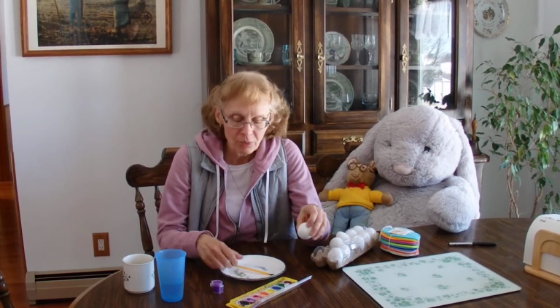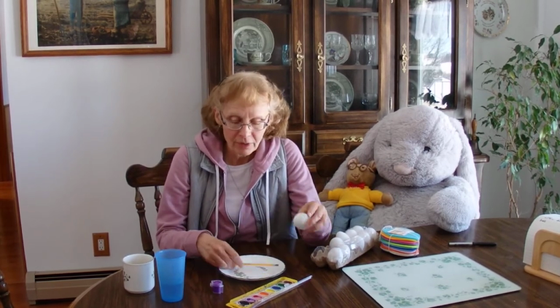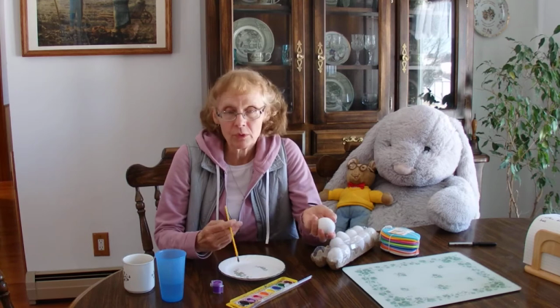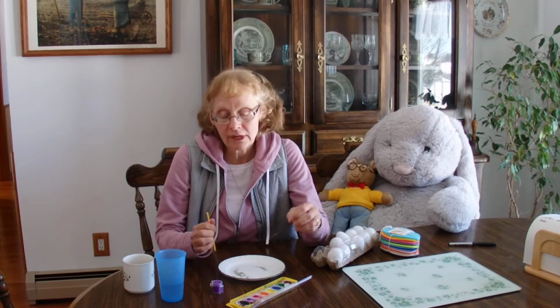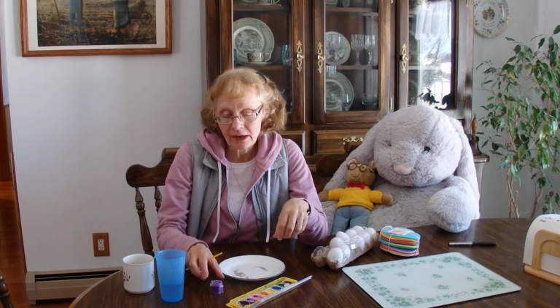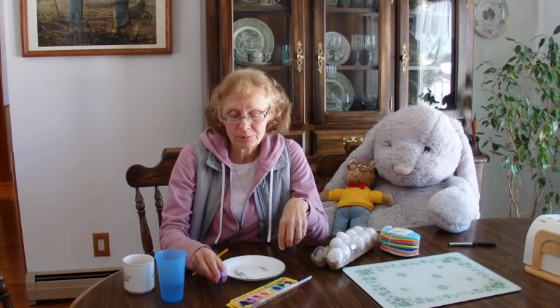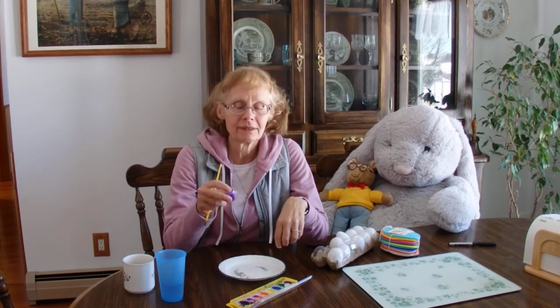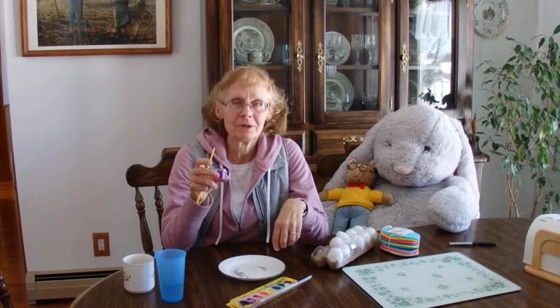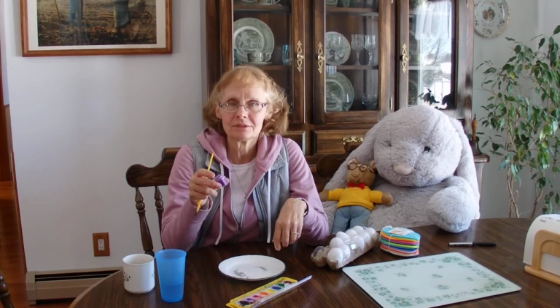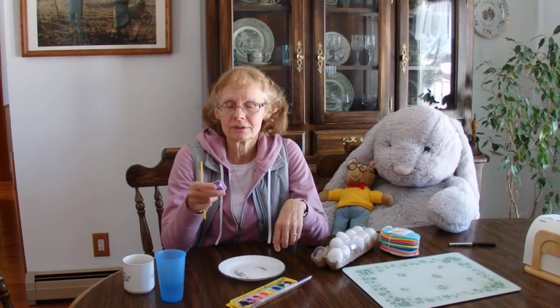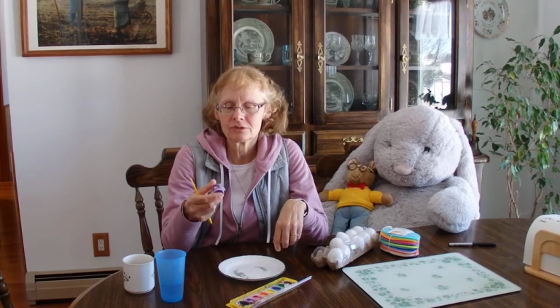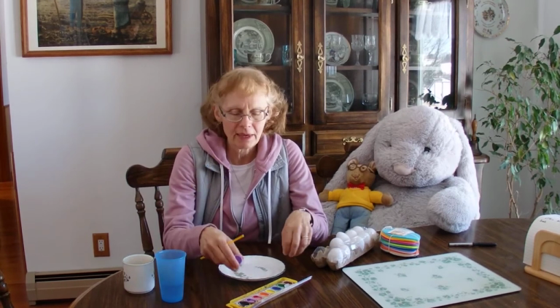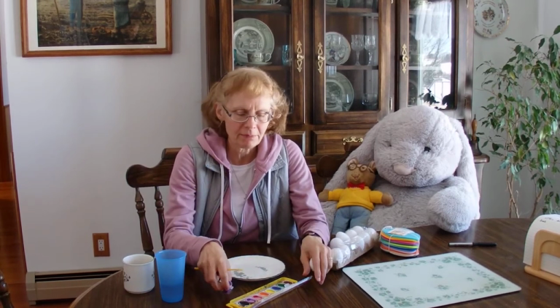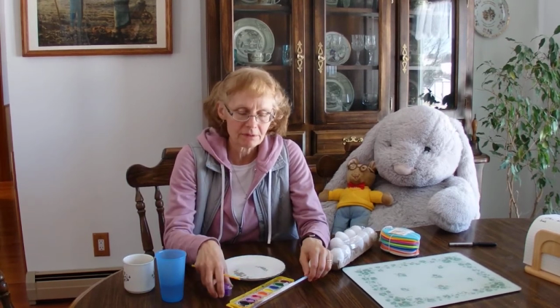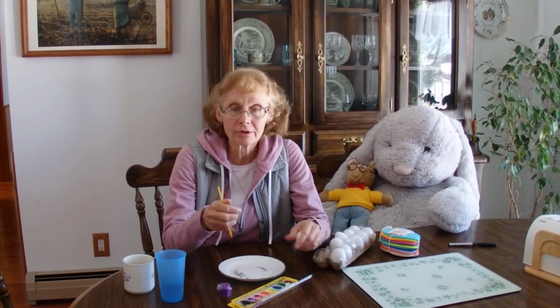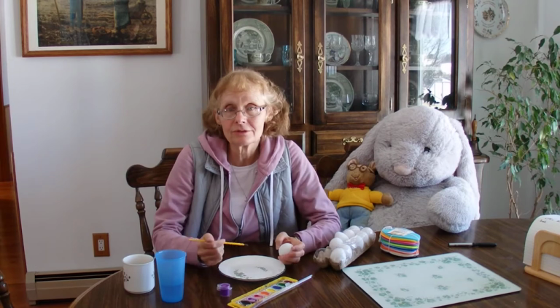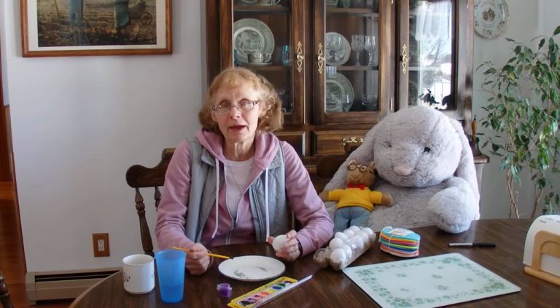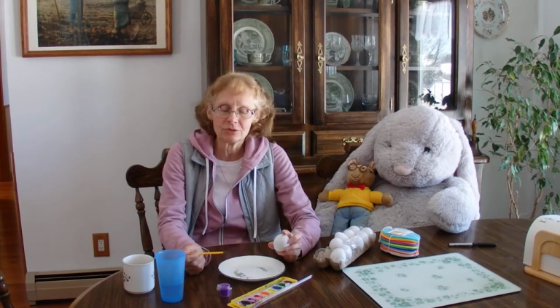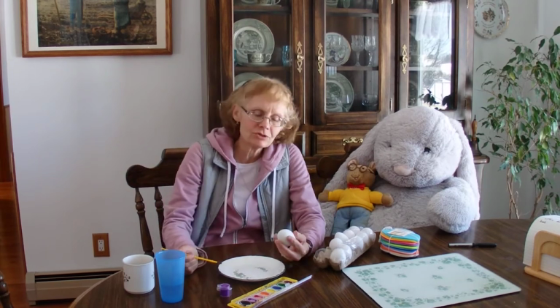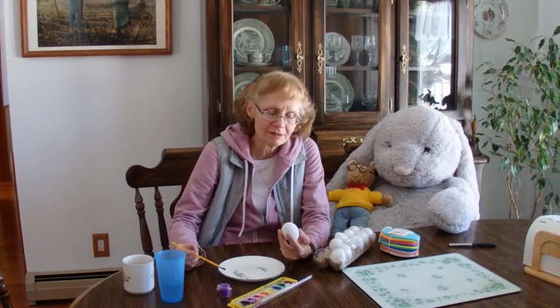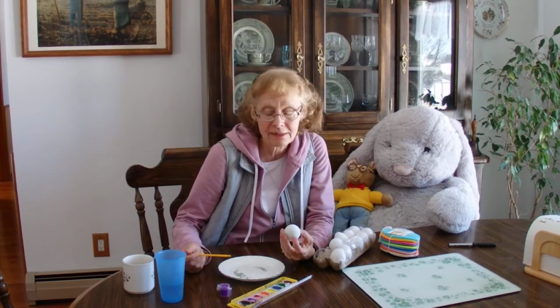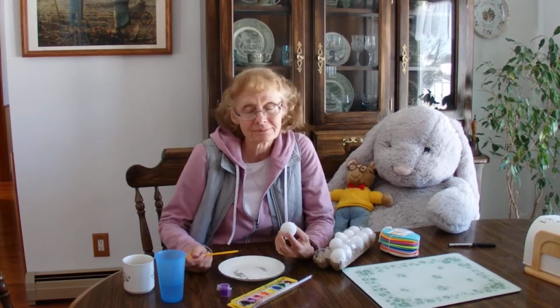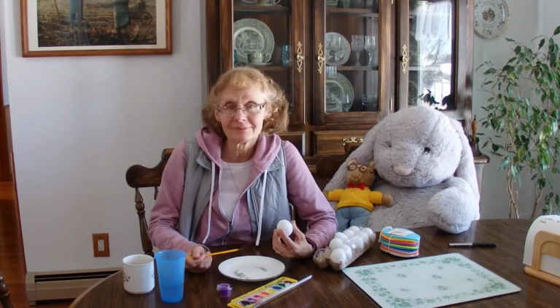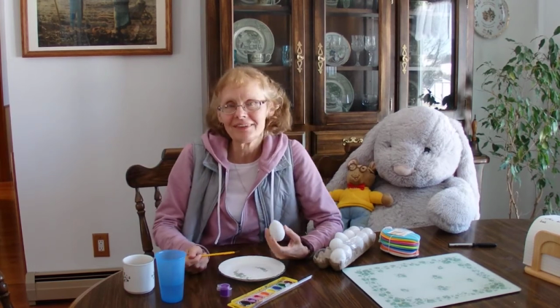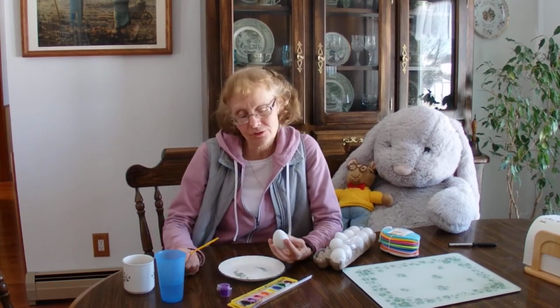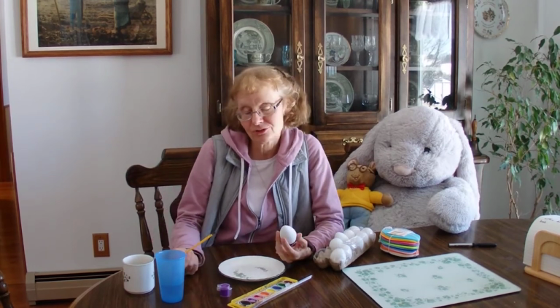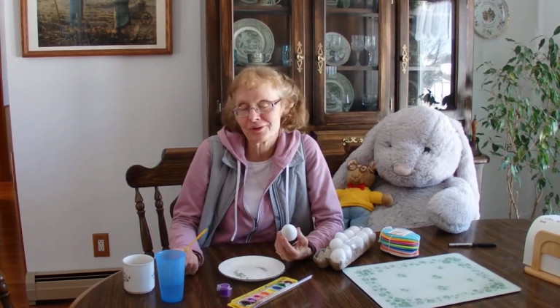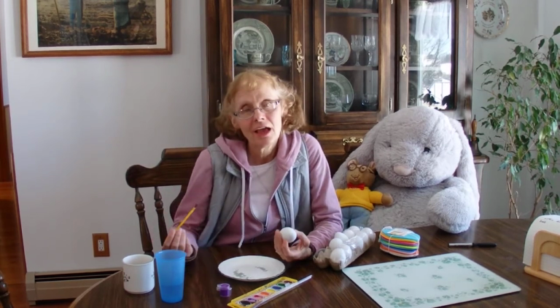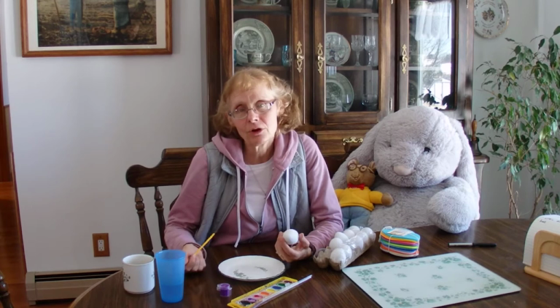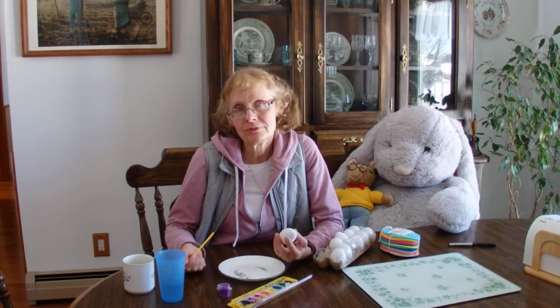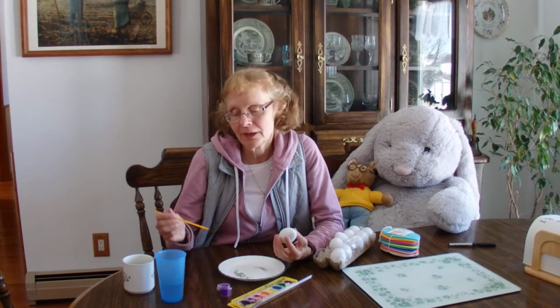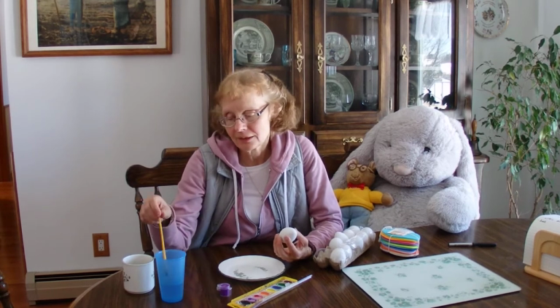I also put one of these little containers of paint and maybe some watercolors in your packet too, because it's just fun to paint on the eggs. Even though Easter is over, it's always fun to paint an egg.